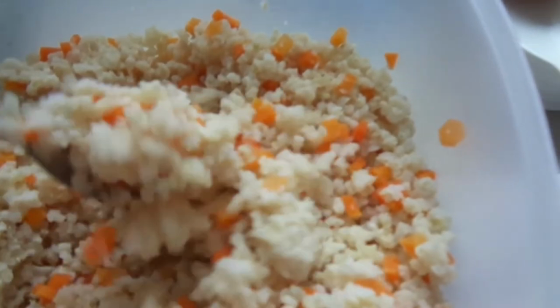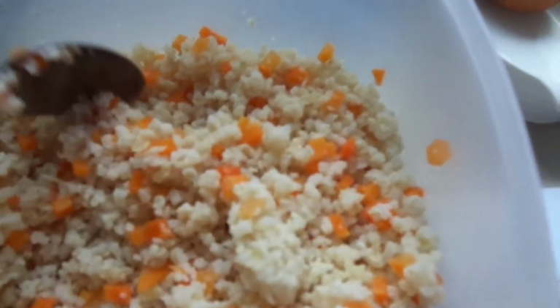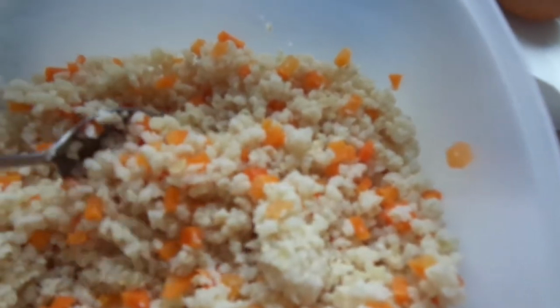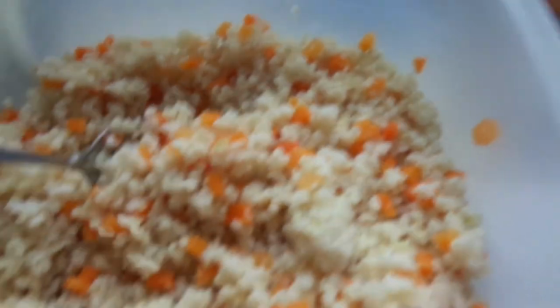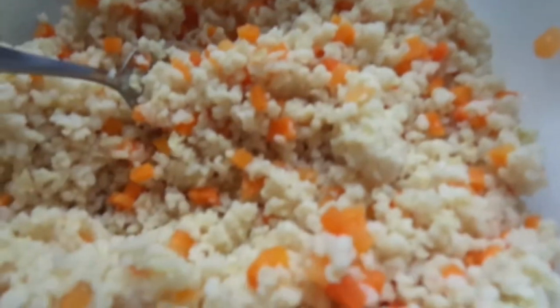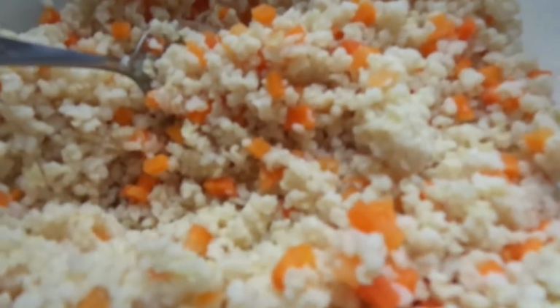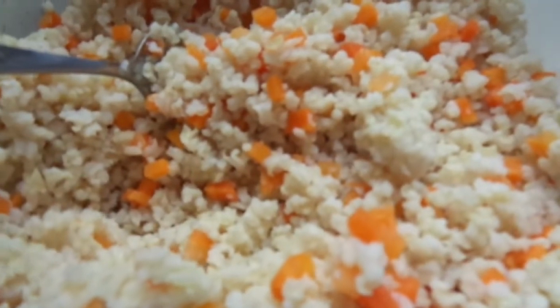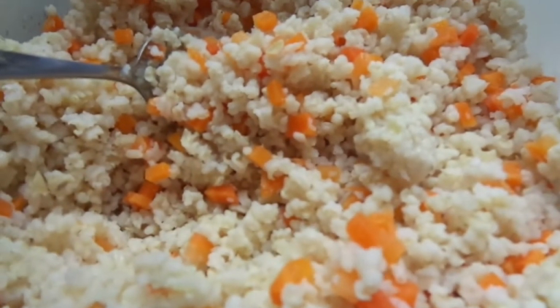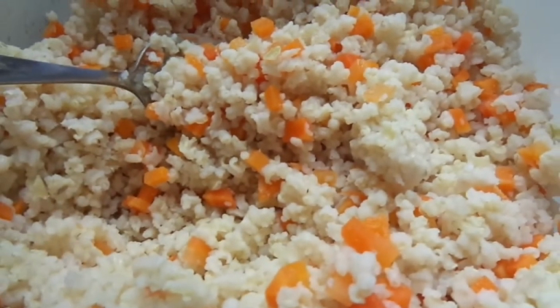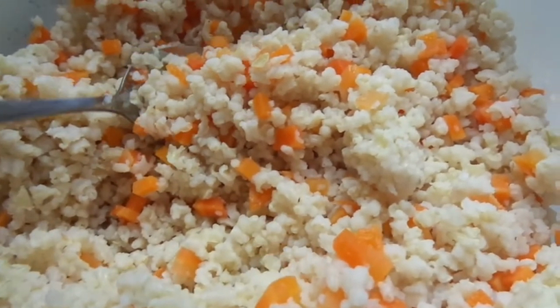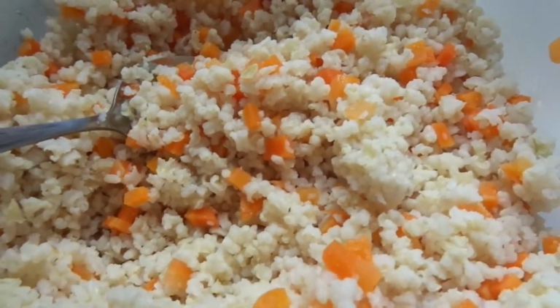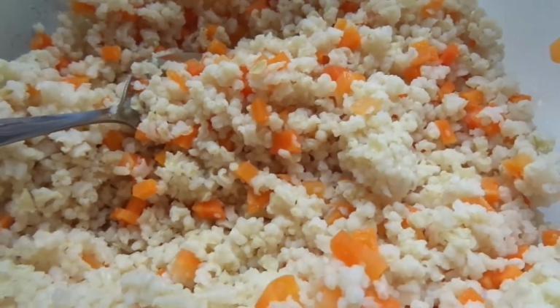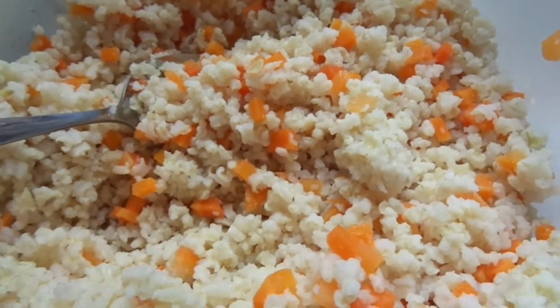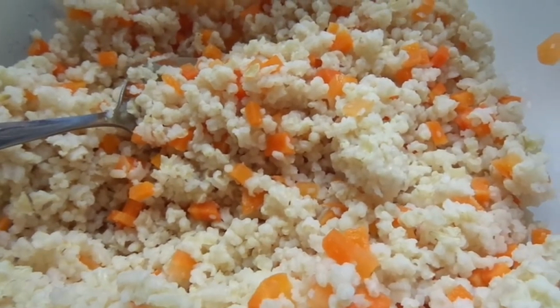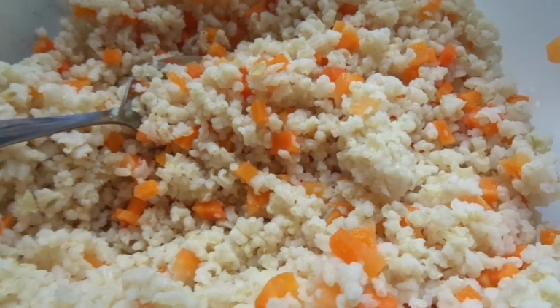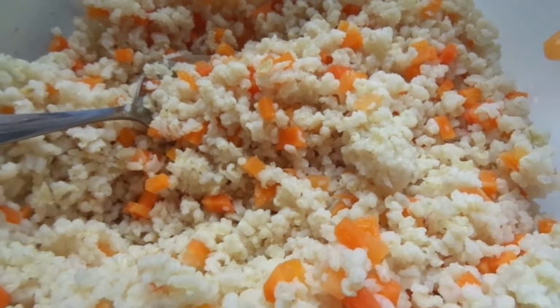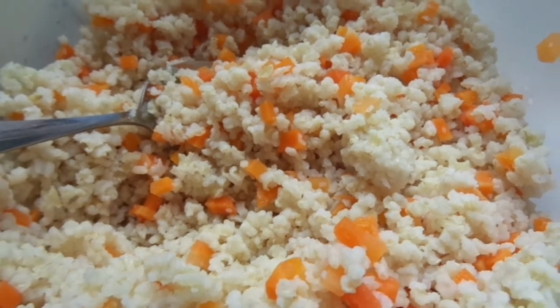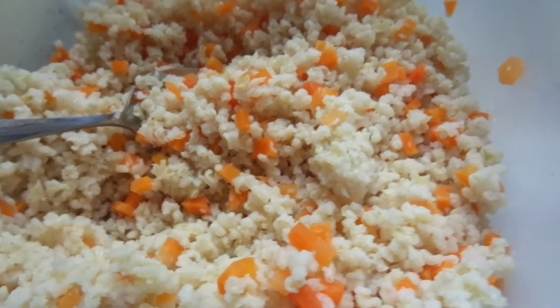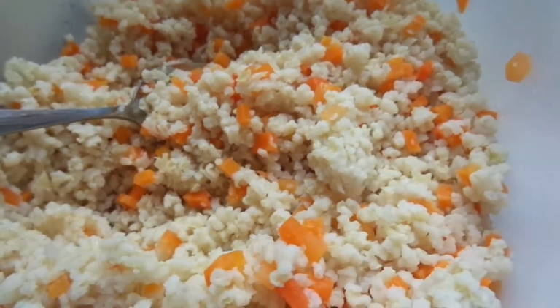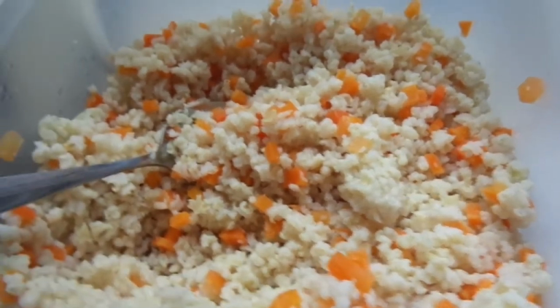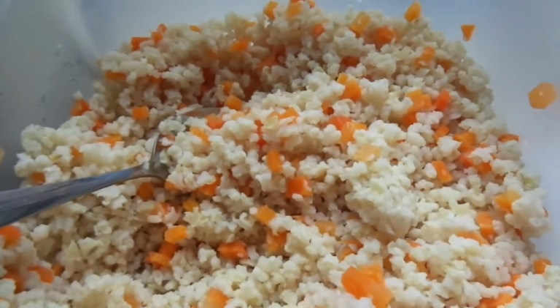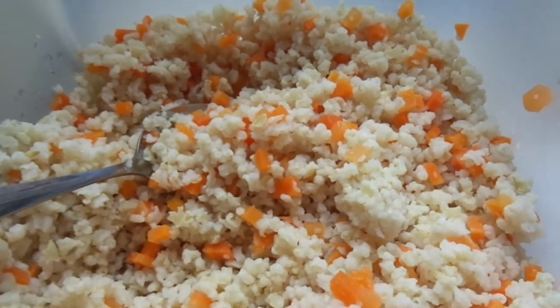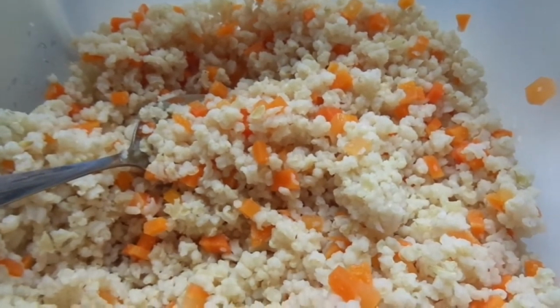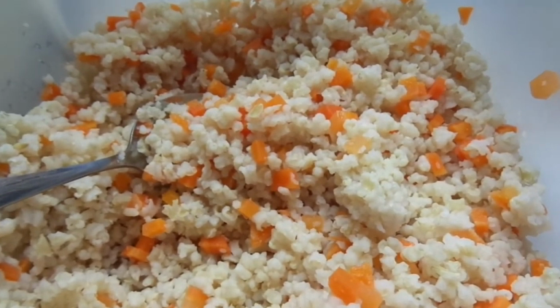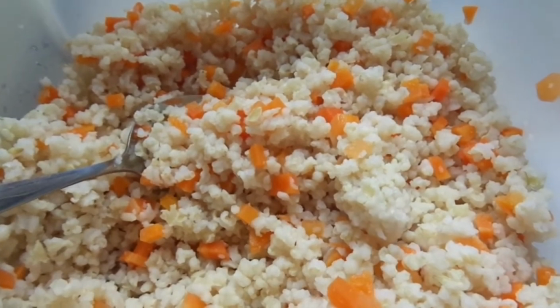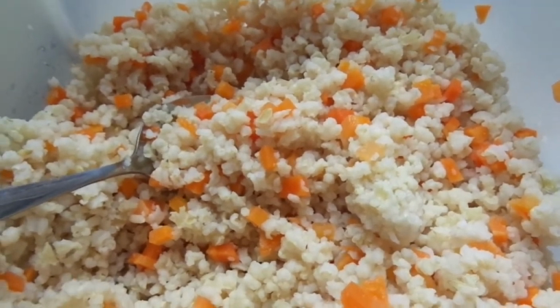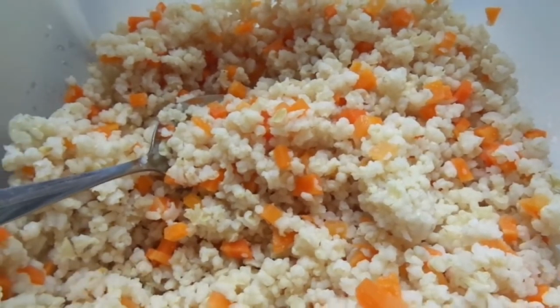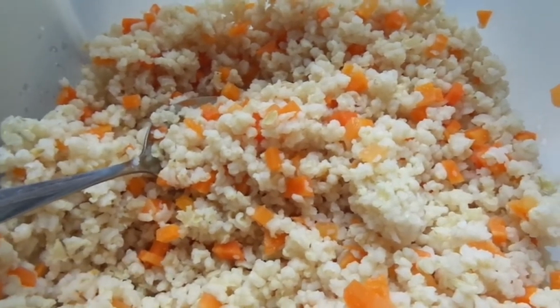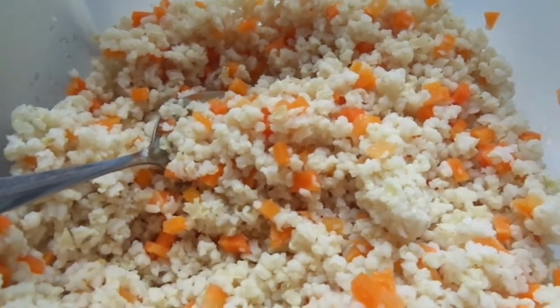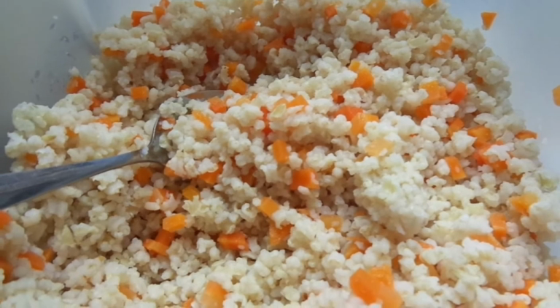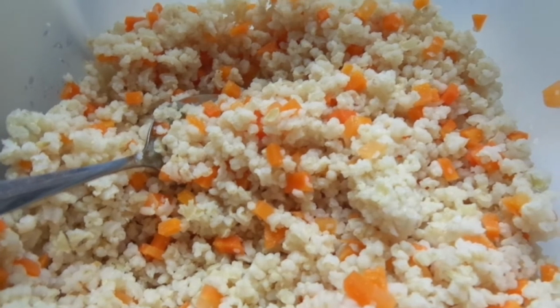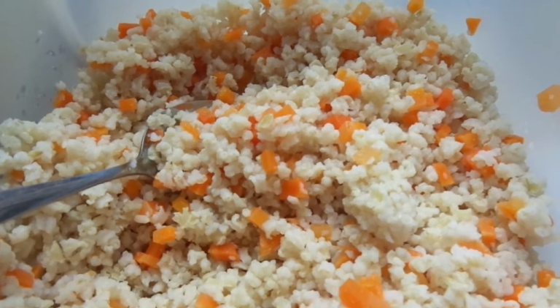Aquí también tengo arroz integral. El arroz integral está cocinado con zanahoria. Normalmente le suelo poner también patata, pero hoy no le he puesto.